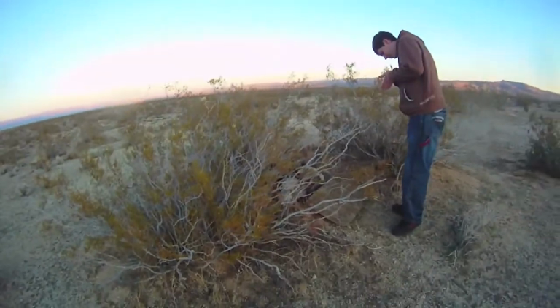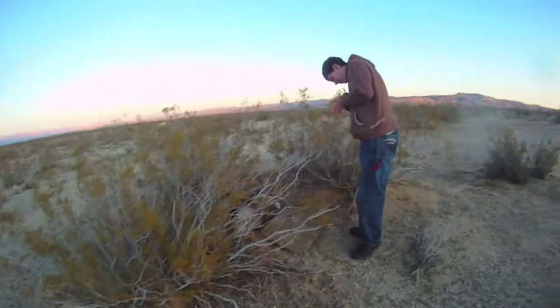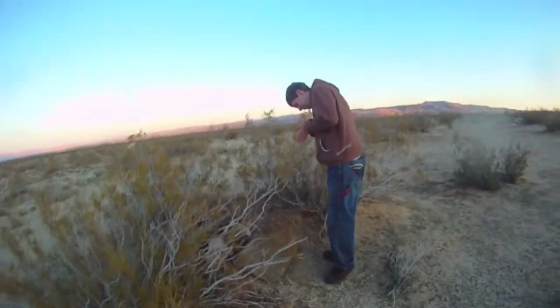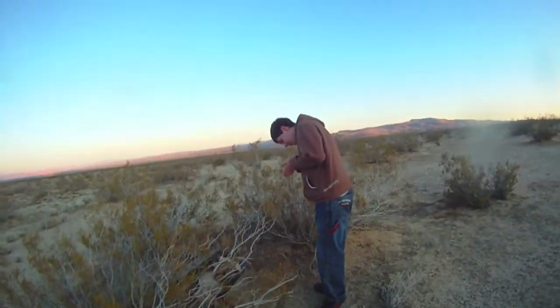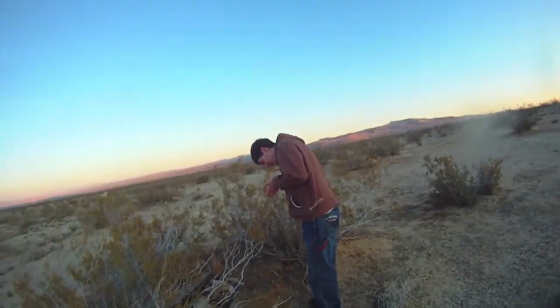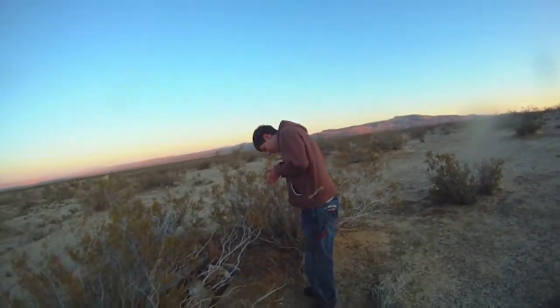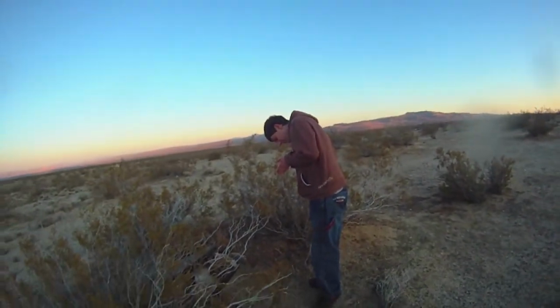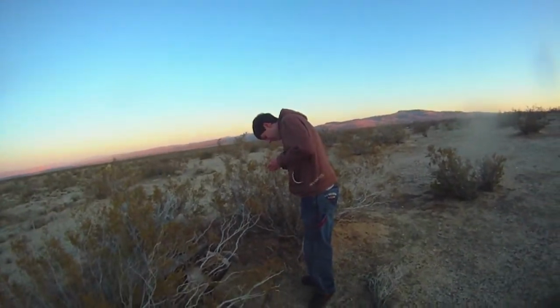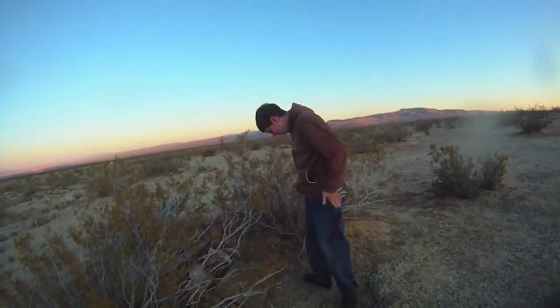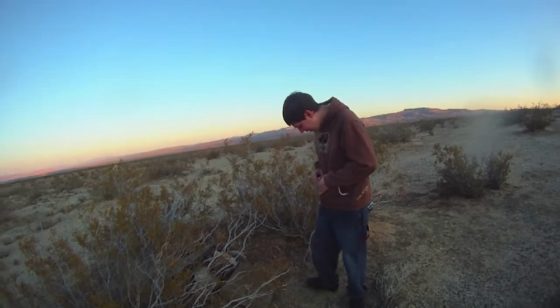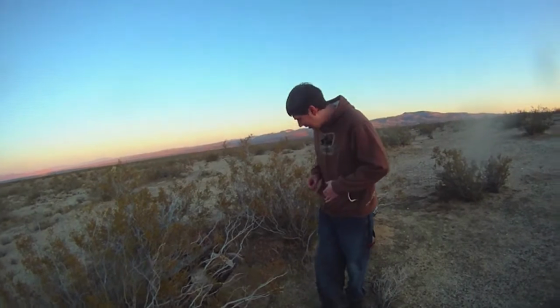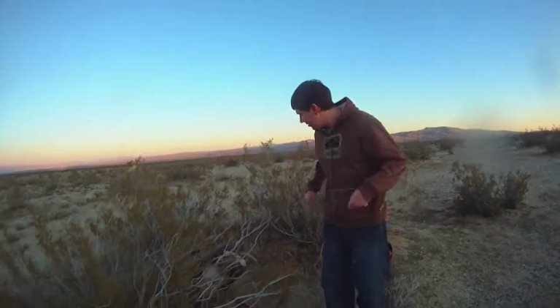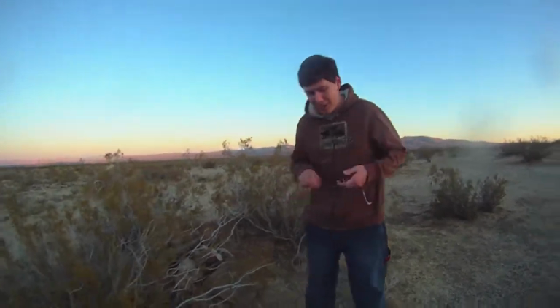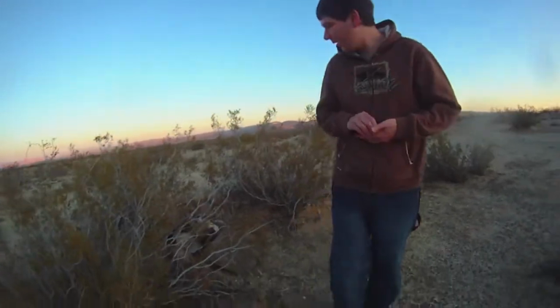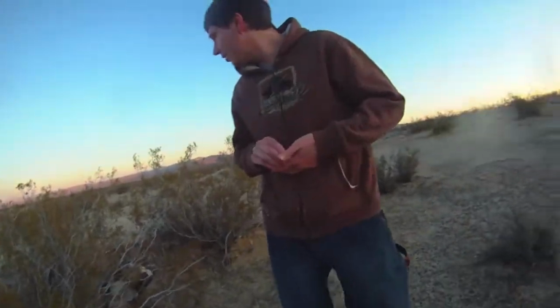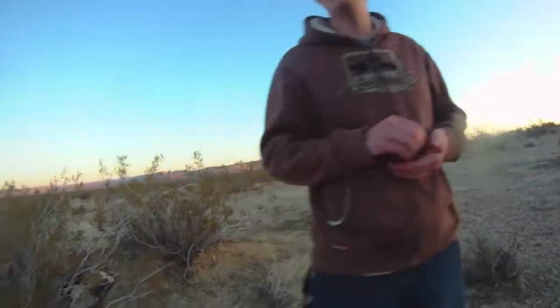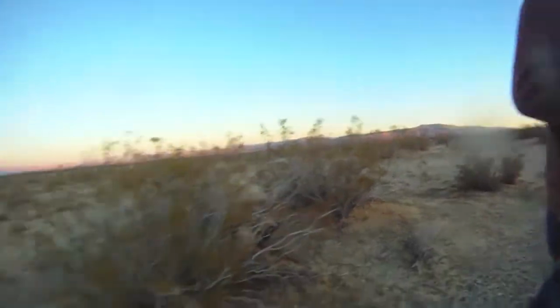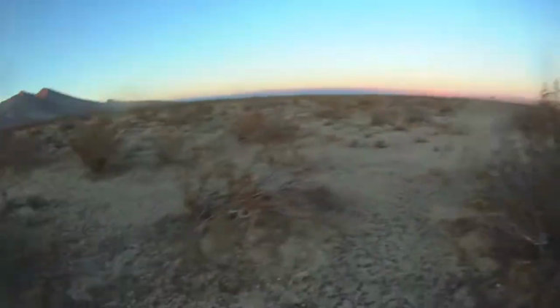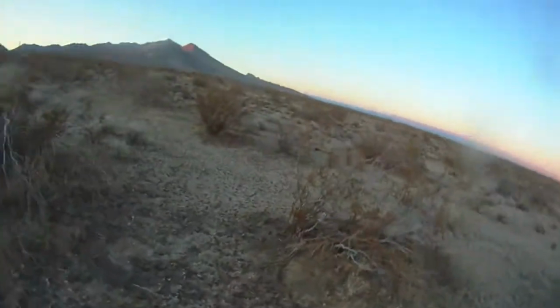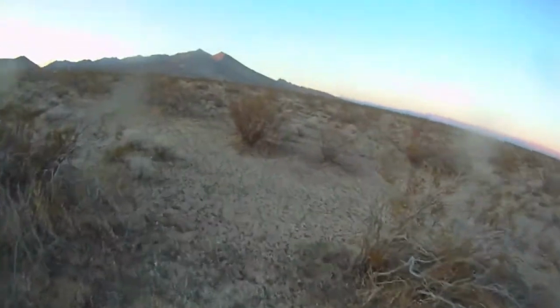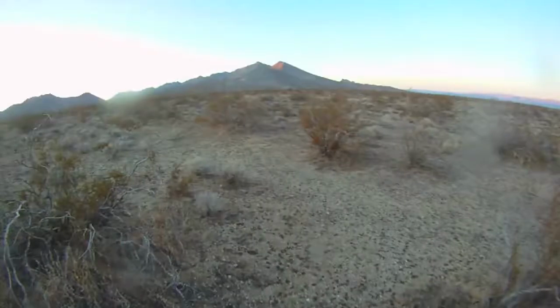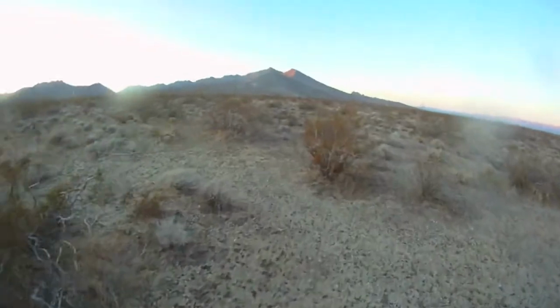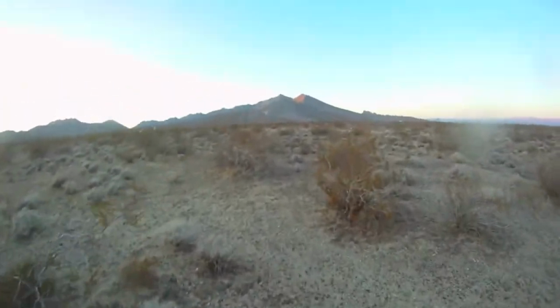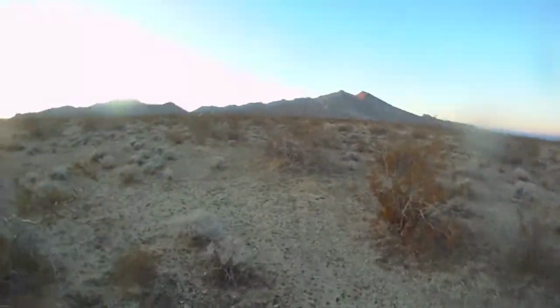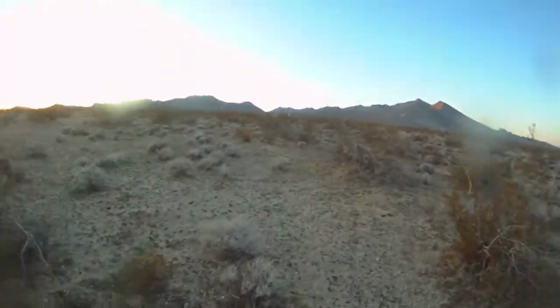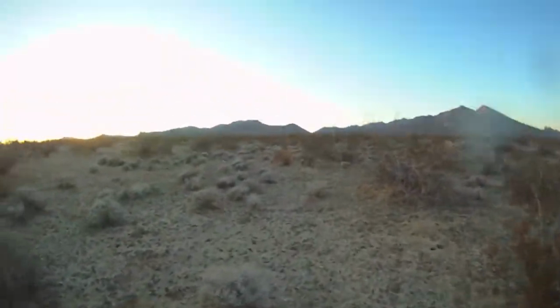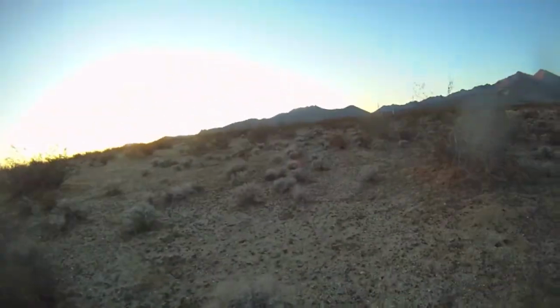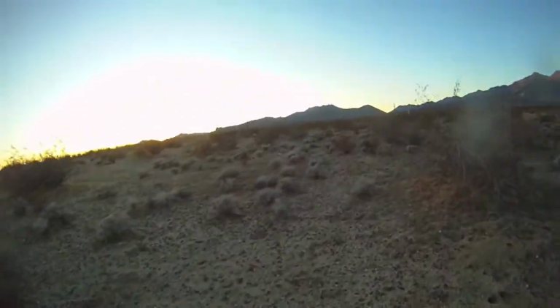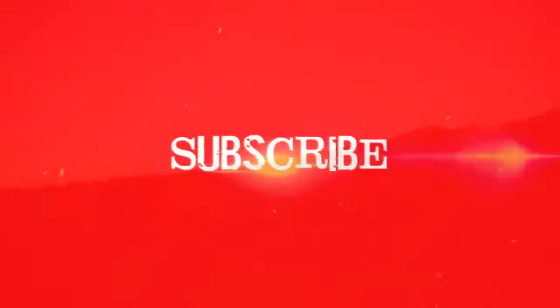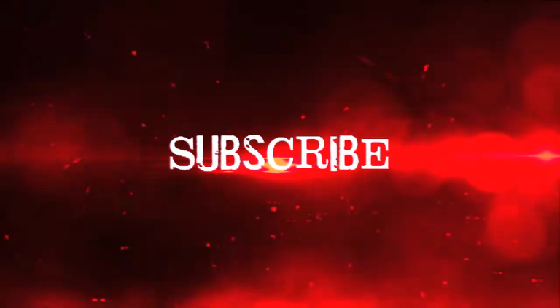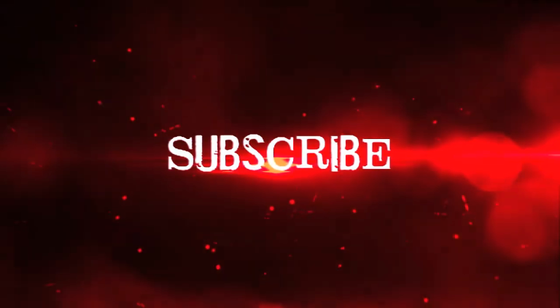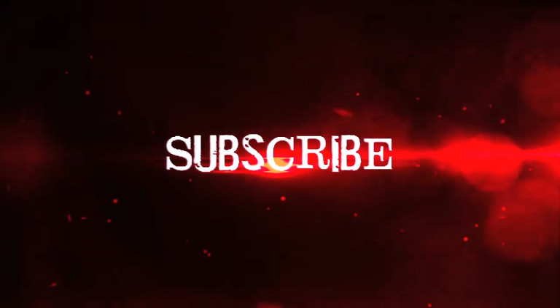So you got a blister already. Neil Cash logged. Let's go. Awesome. Let's roll. We'll be right back.